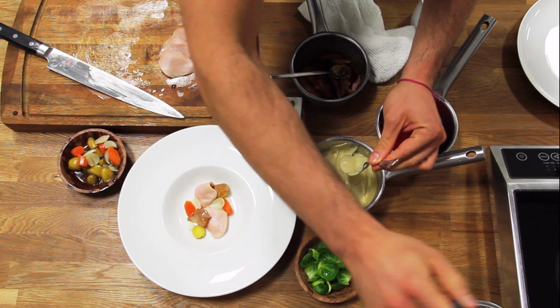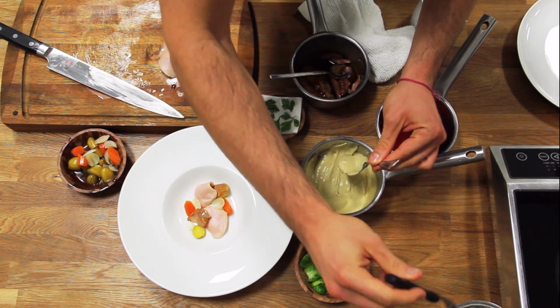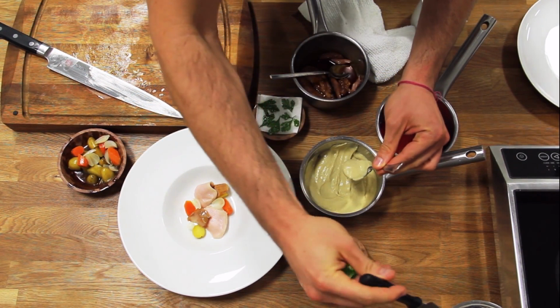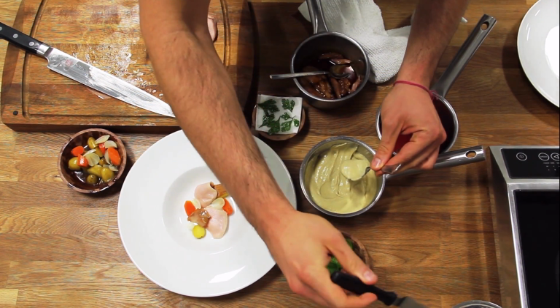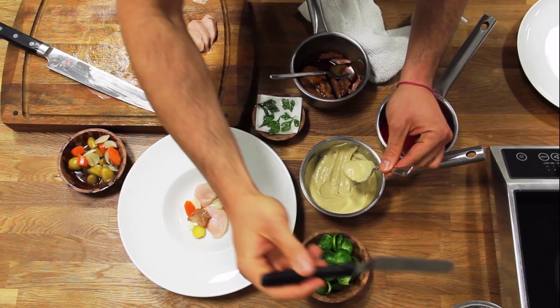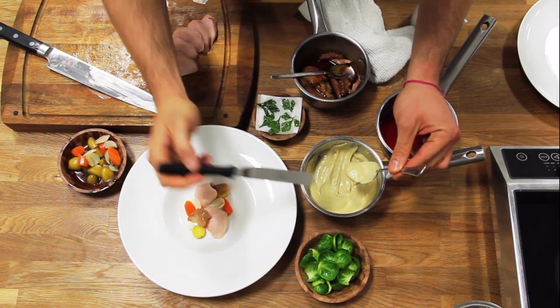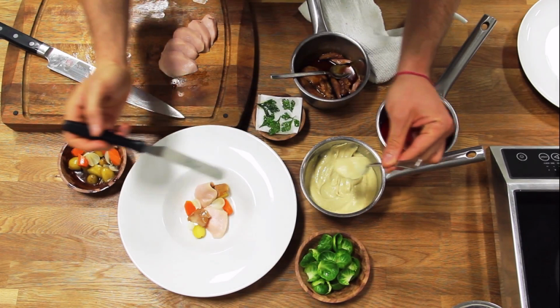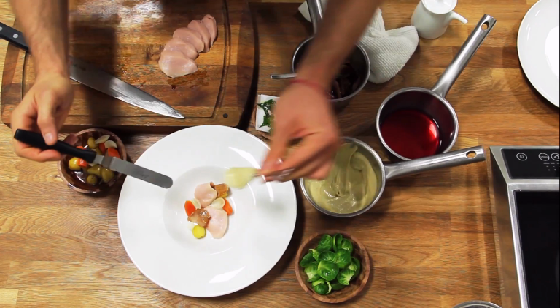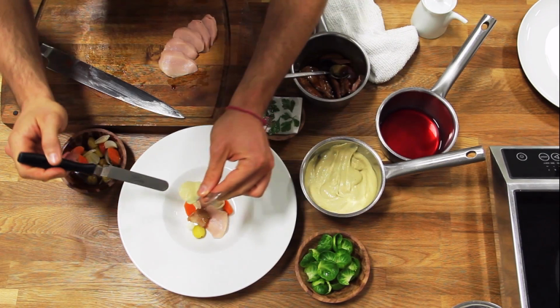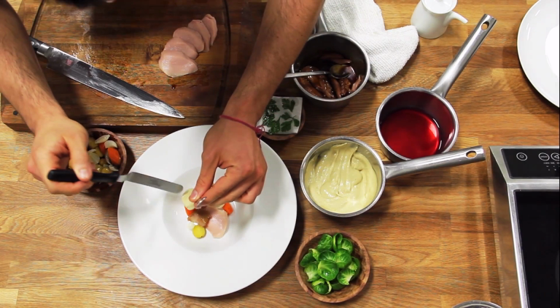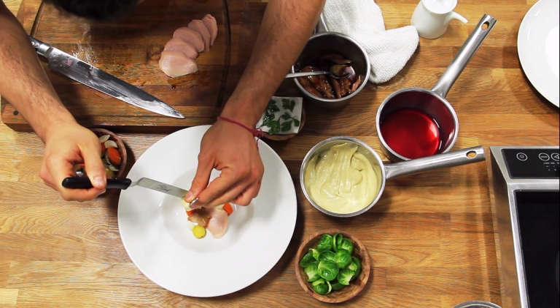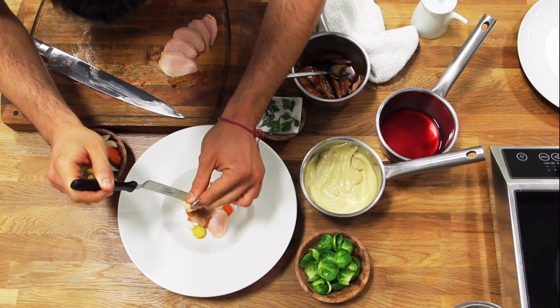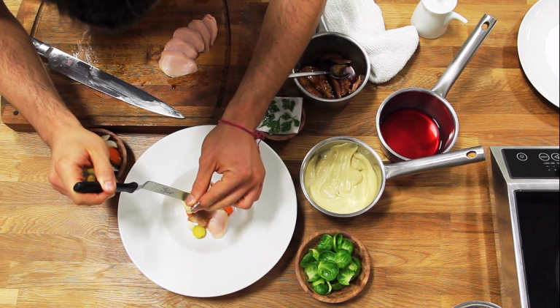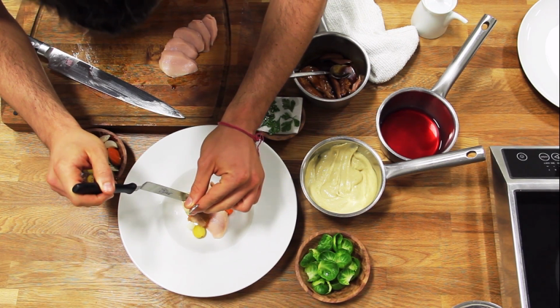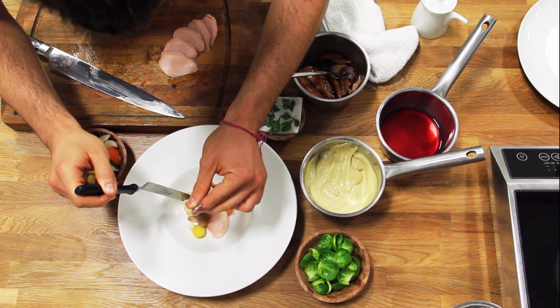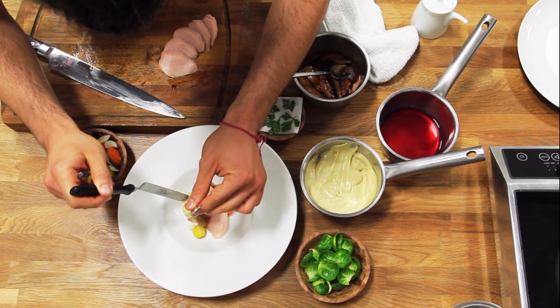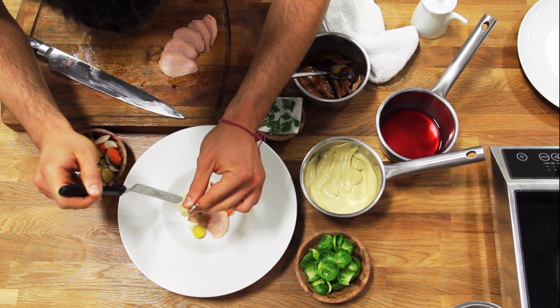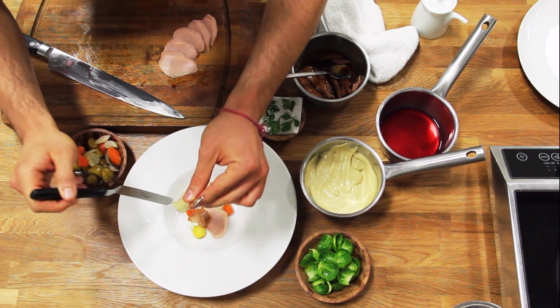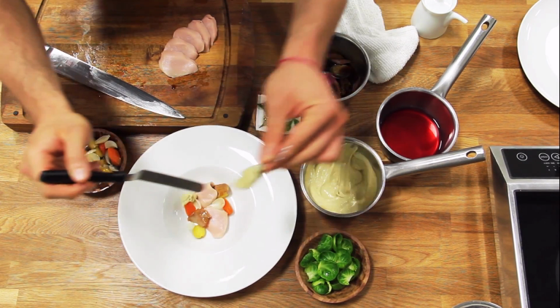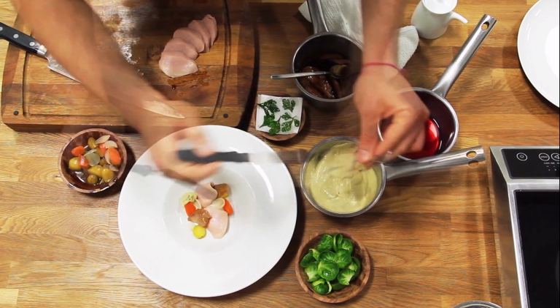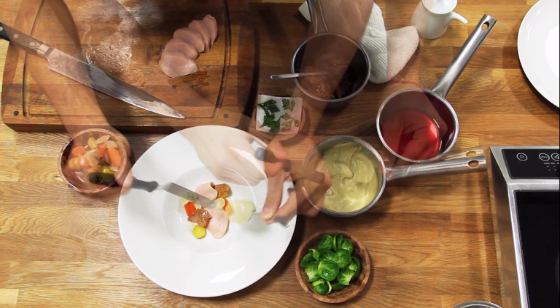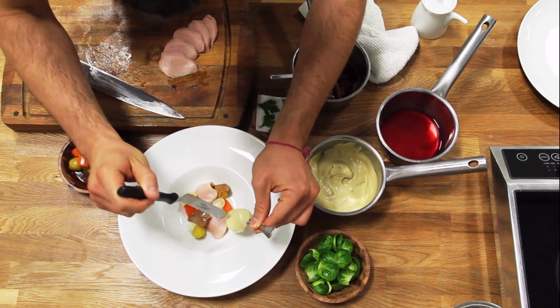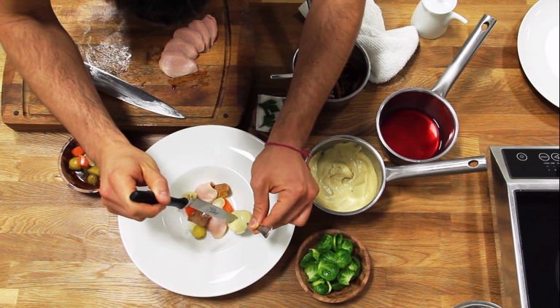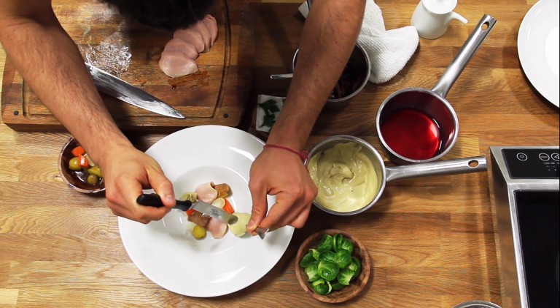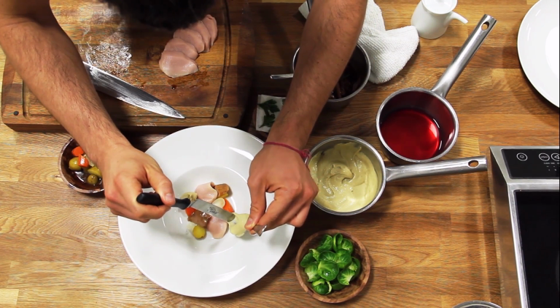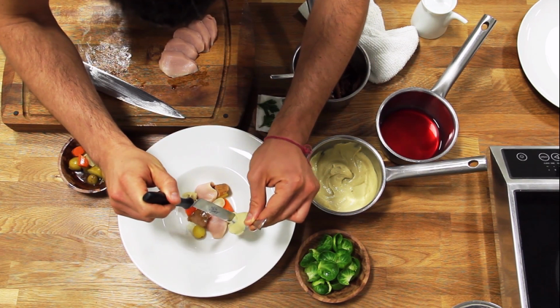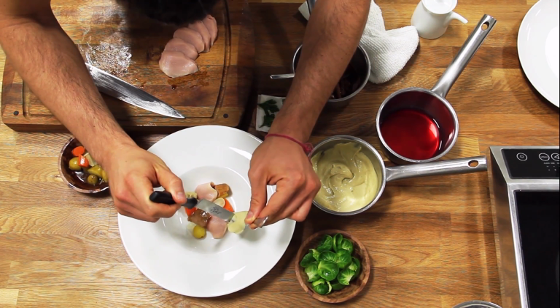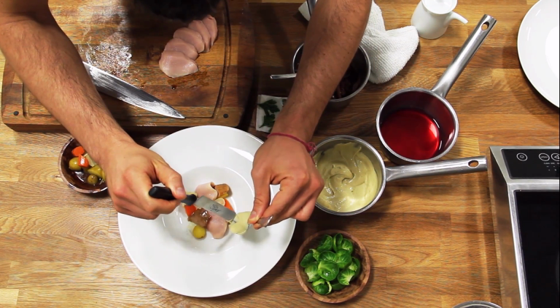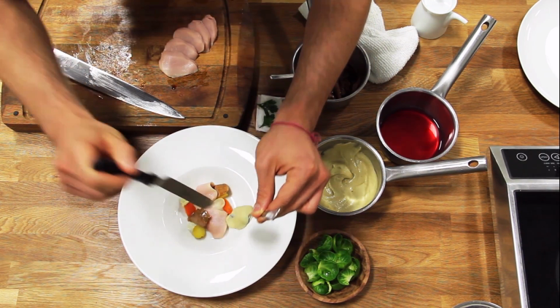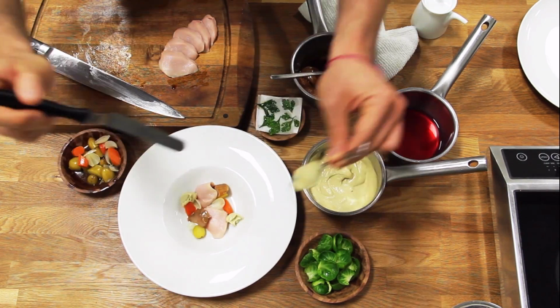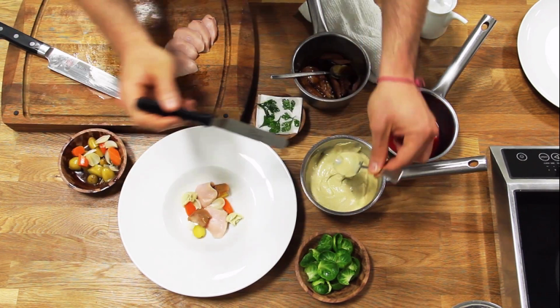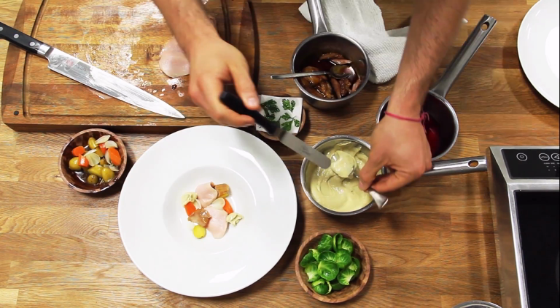Then I spoon down a few little dollops of our pureed stovetop stuffing. It's an amazing unctuous texture and very savory — it adds a great mouthfeel to the dish.